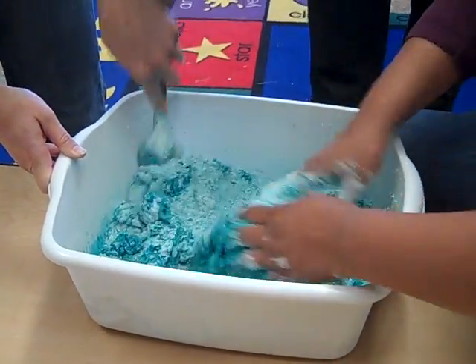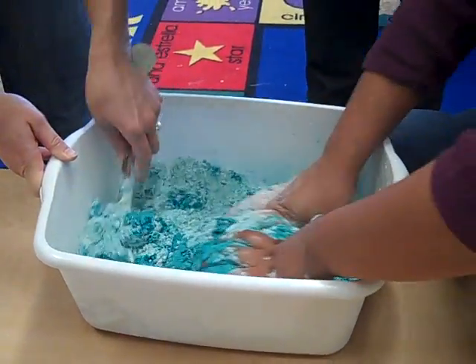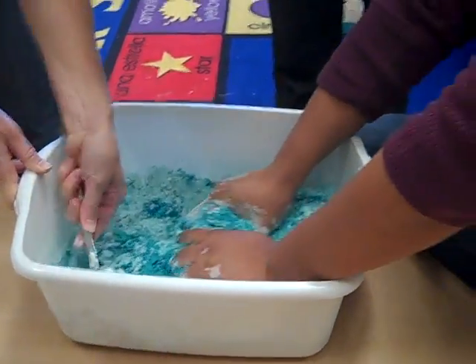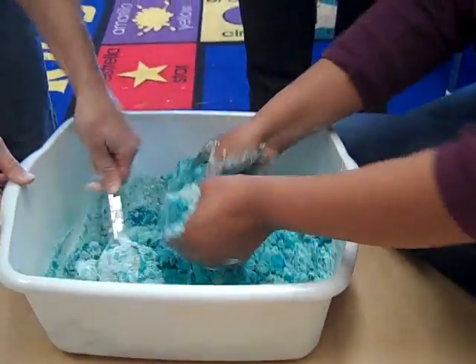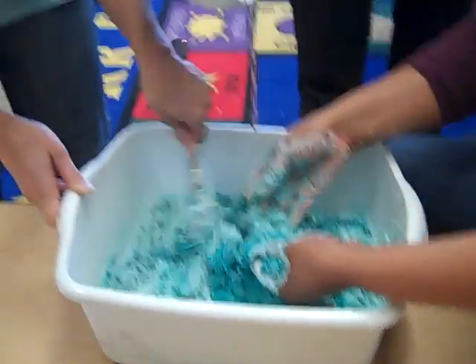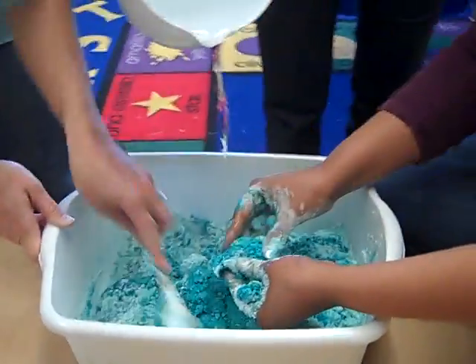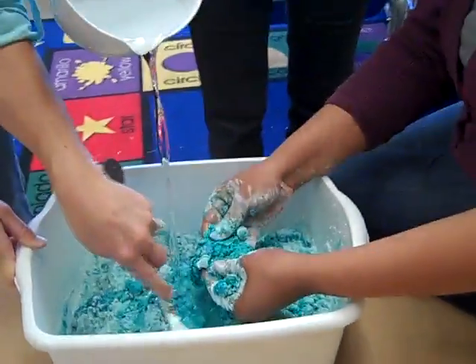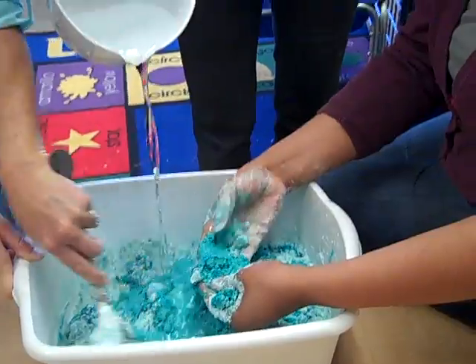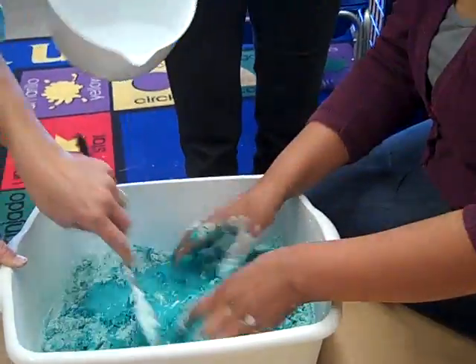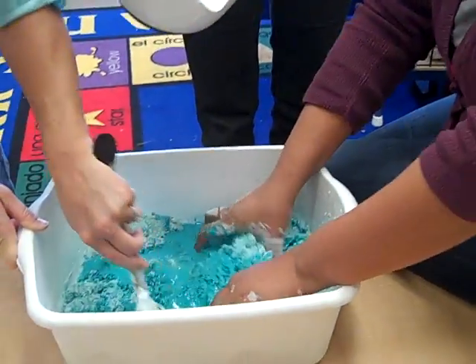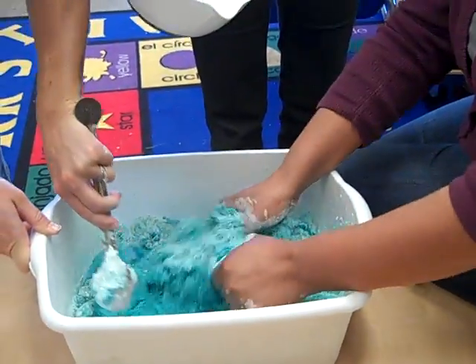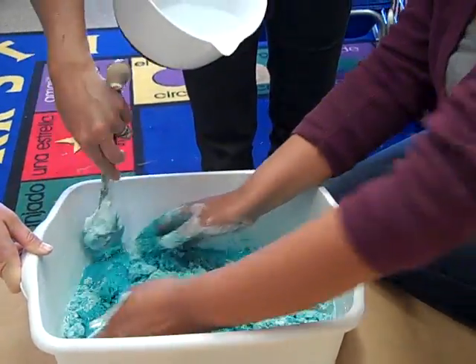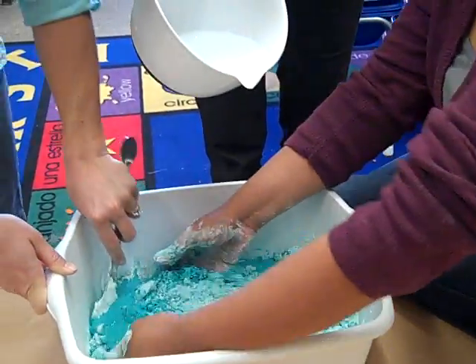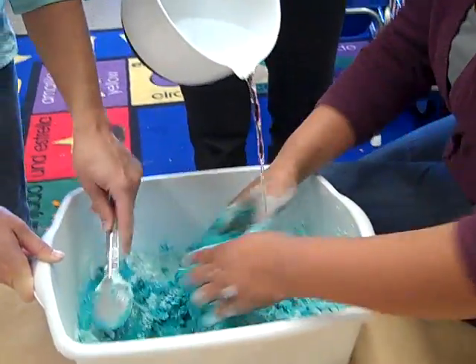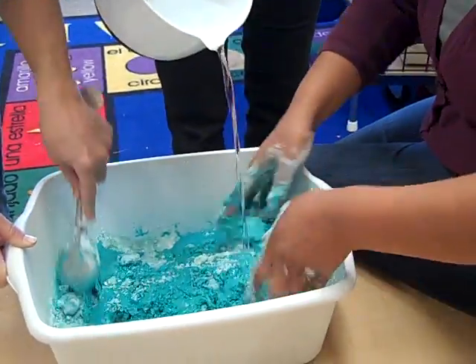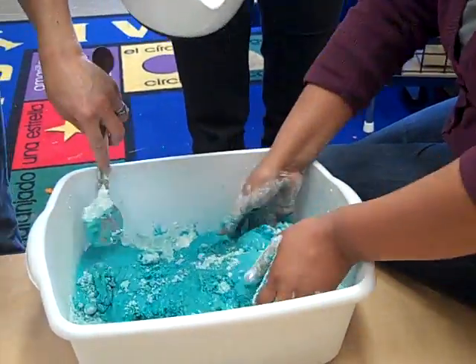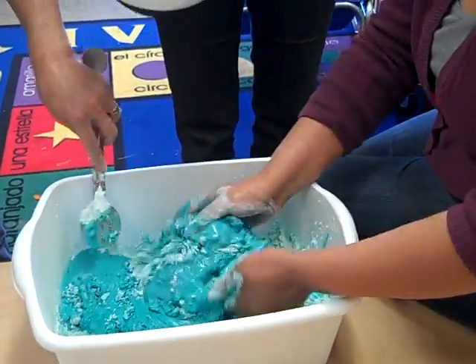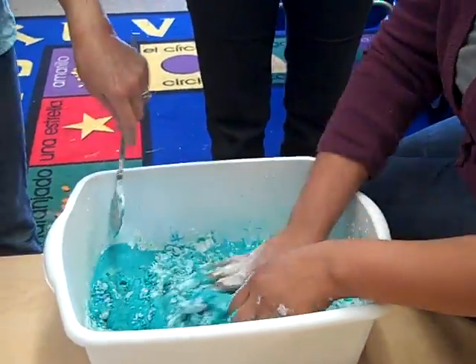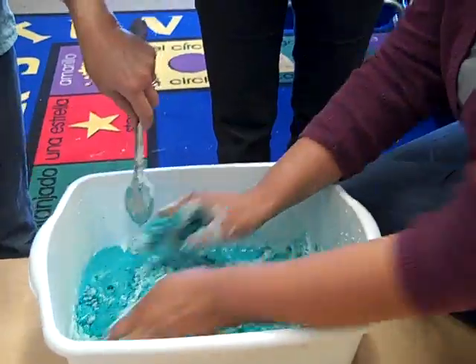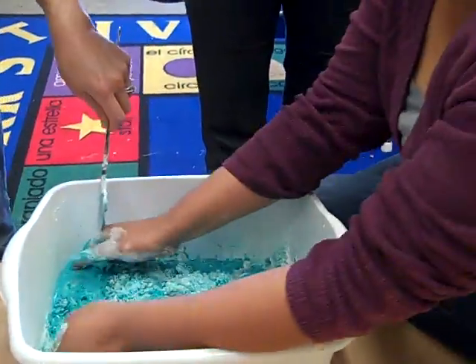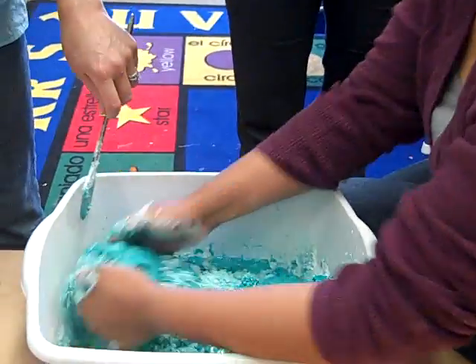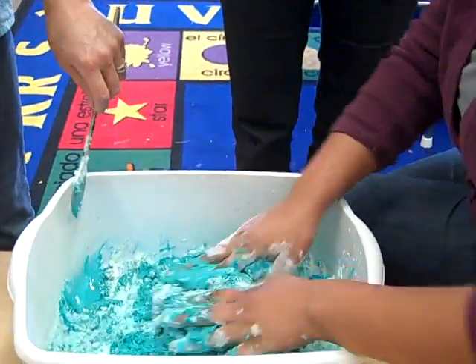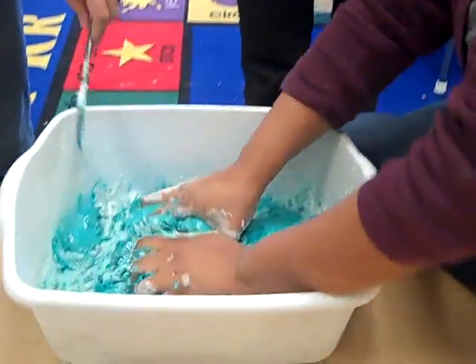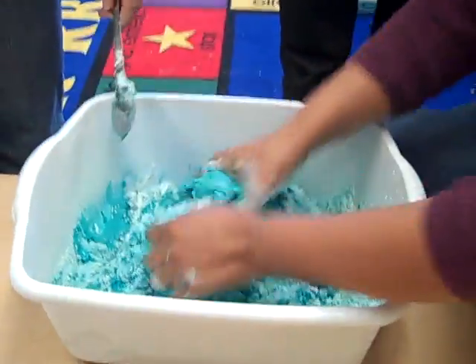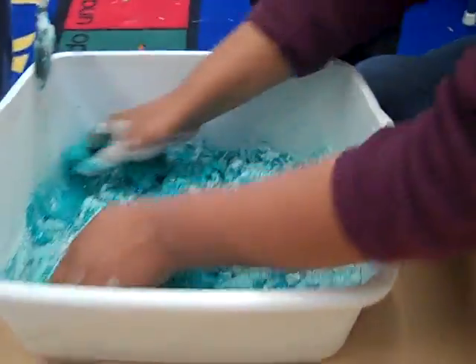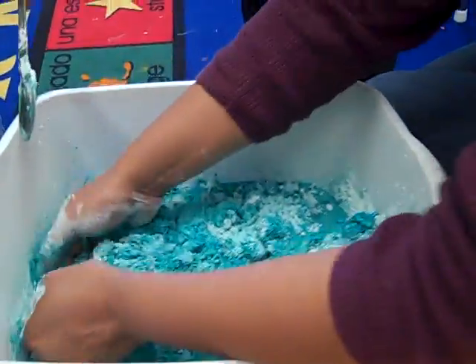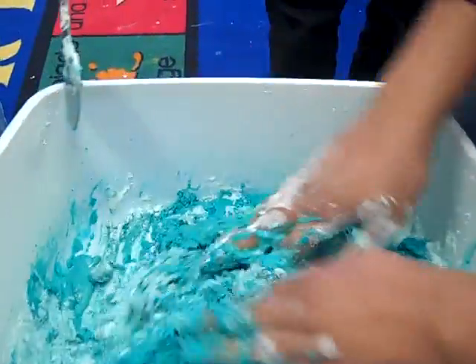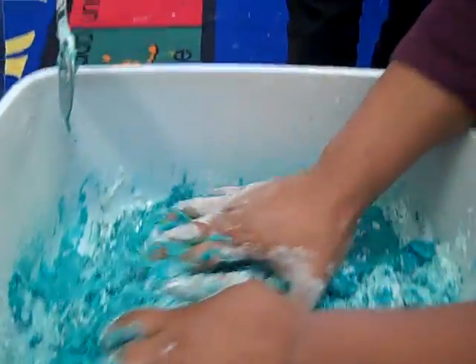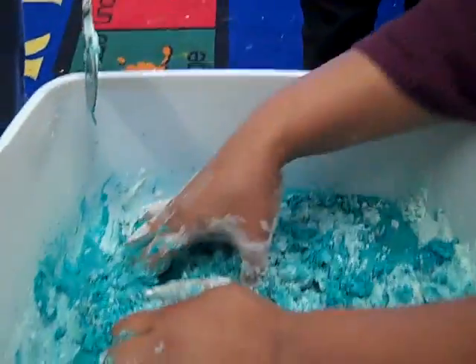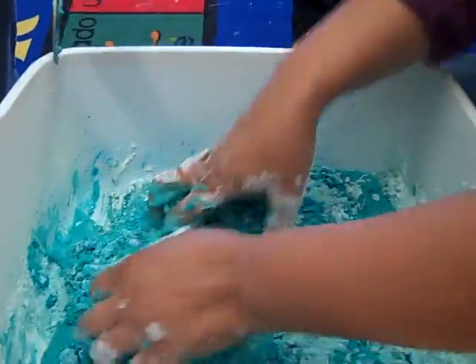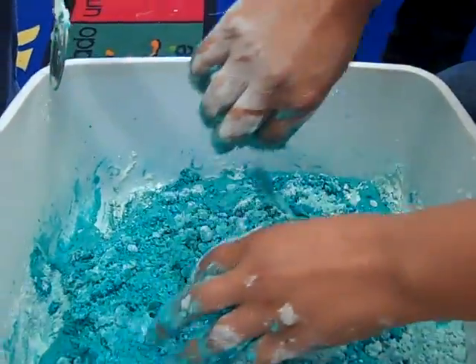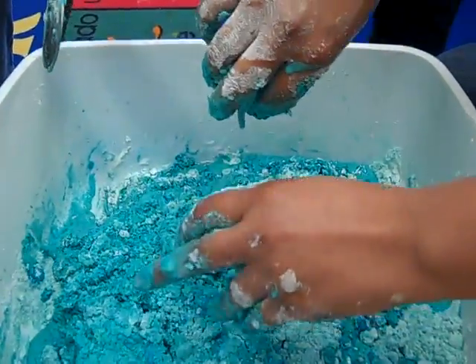You have to work it through until you do not see any more corn syrup. It's getting weird. Wait — under water. Yeah, it's starting to look goopy, huh? Mm-hmm. Can you pull that up? Yeah.